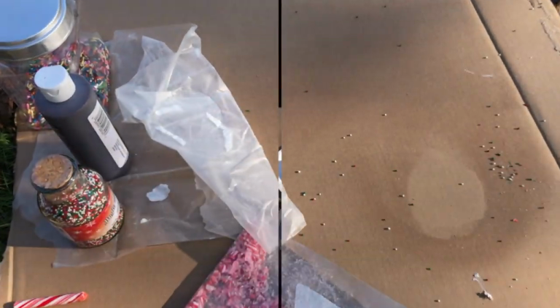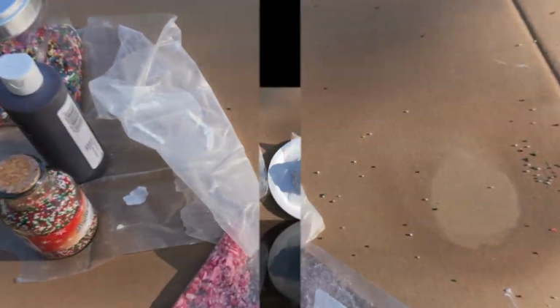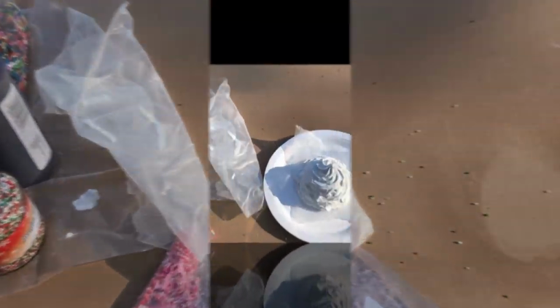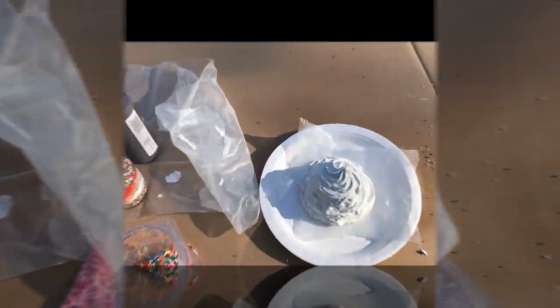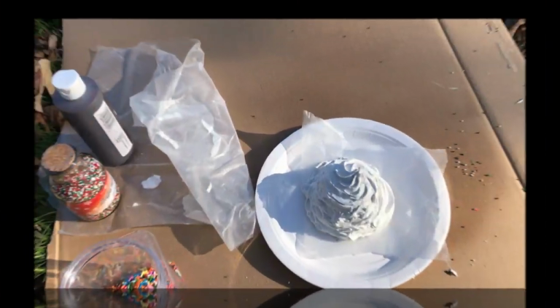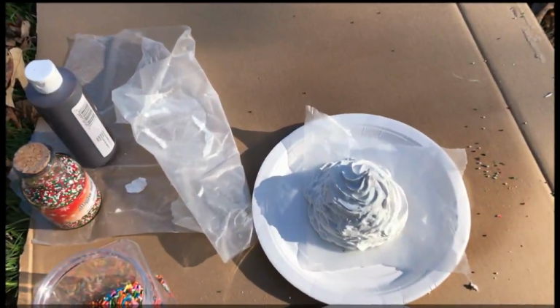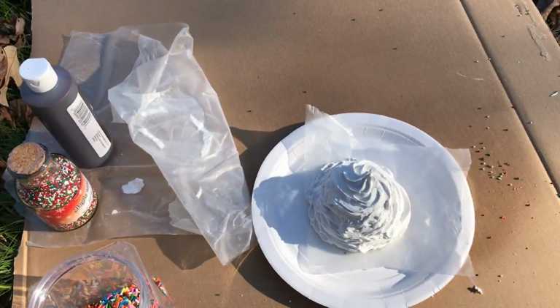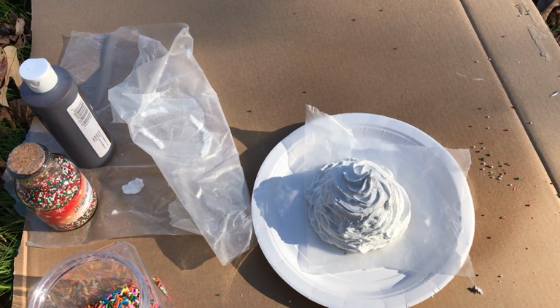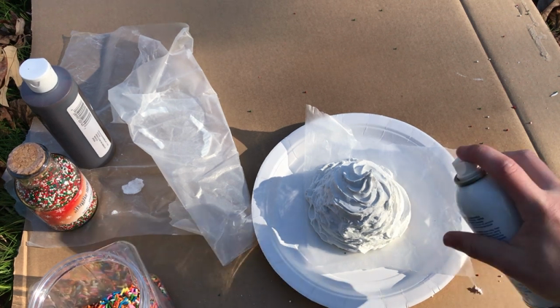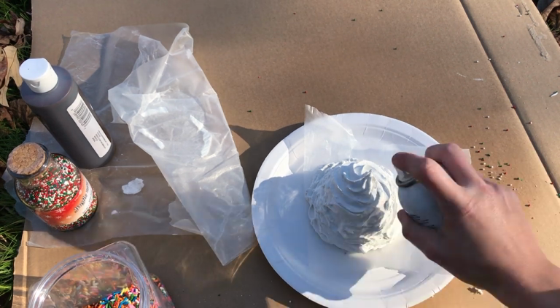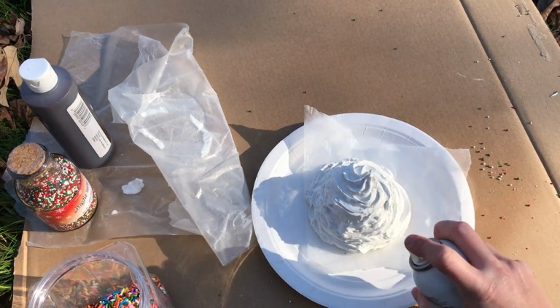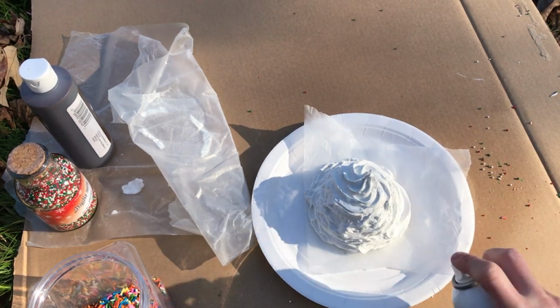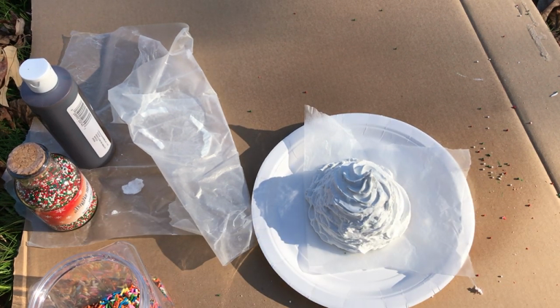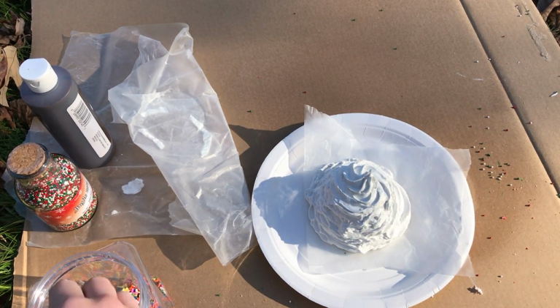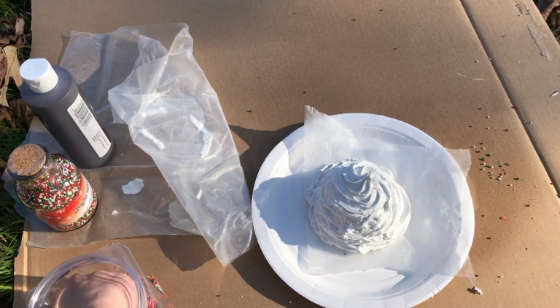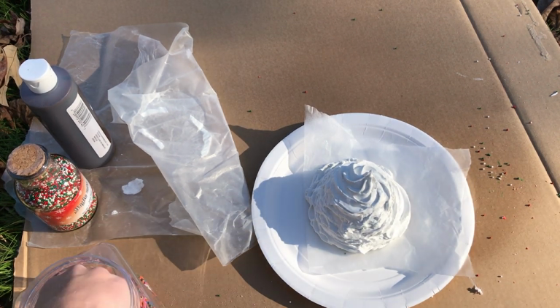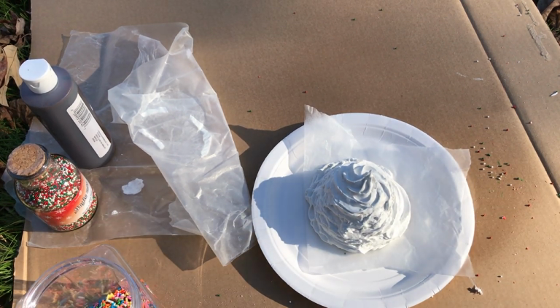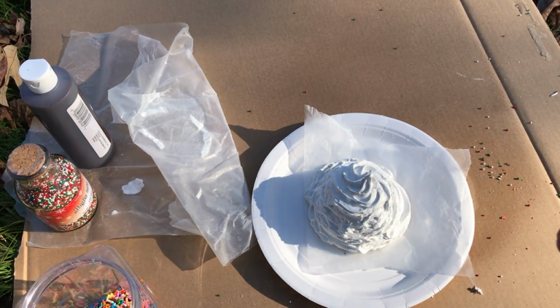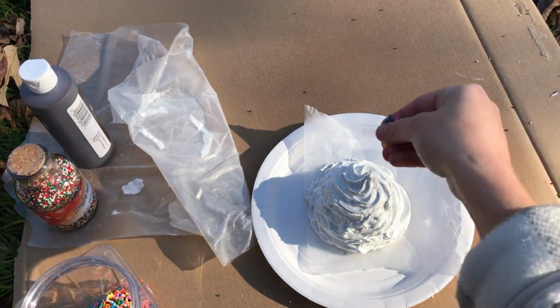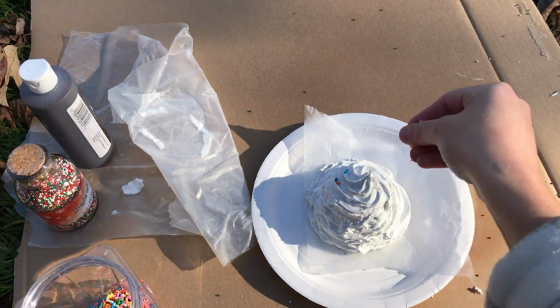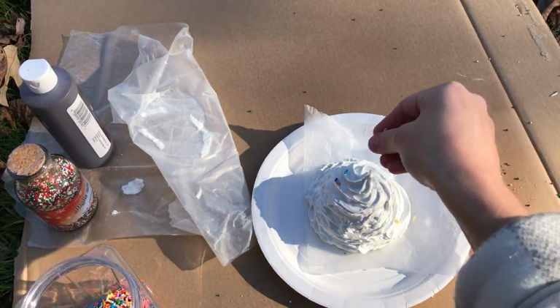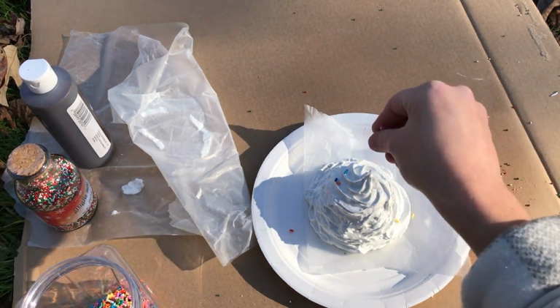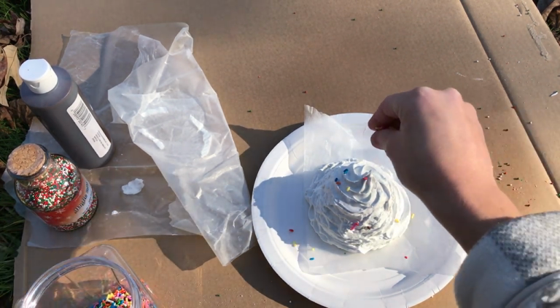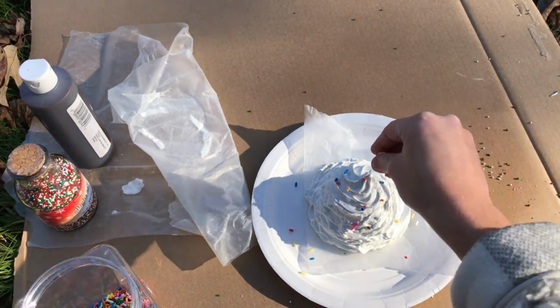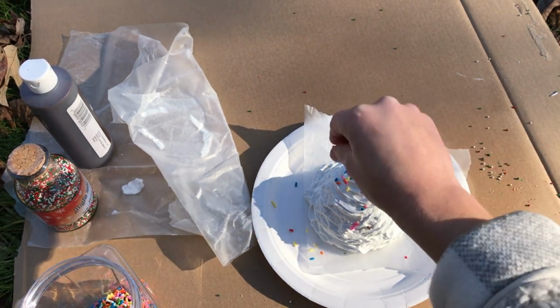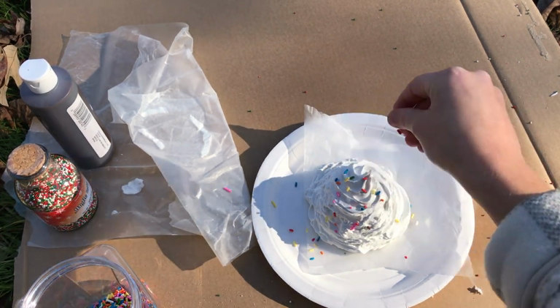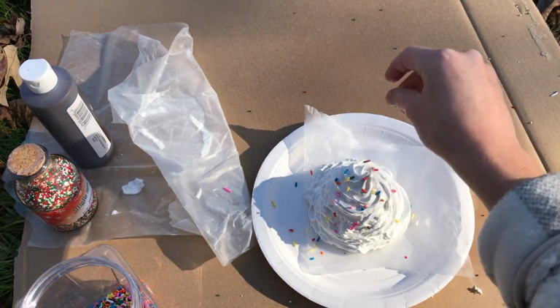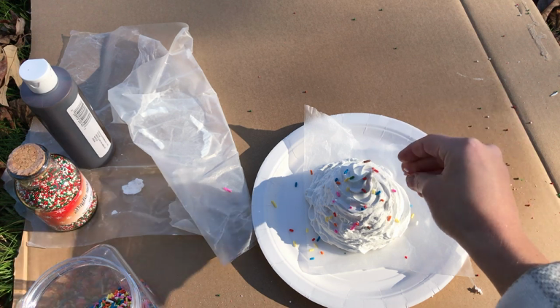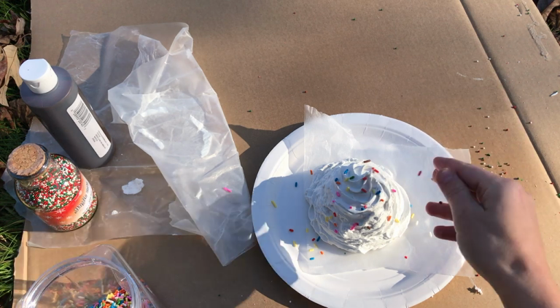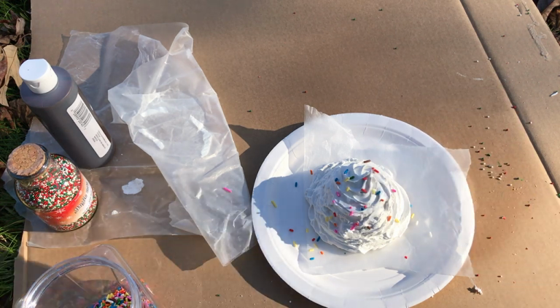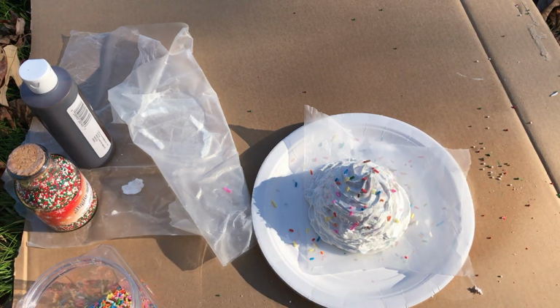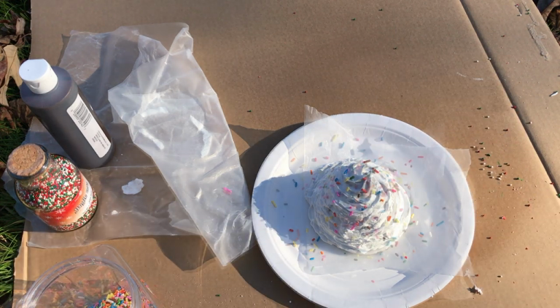This one I actually used for a birthday party ice cream bar, so it doesn't all have to be Christmas themed — you can do really any type of theme for a party or holiday season.